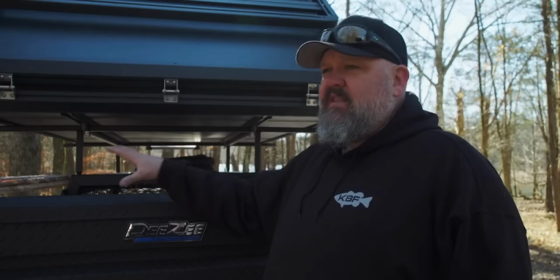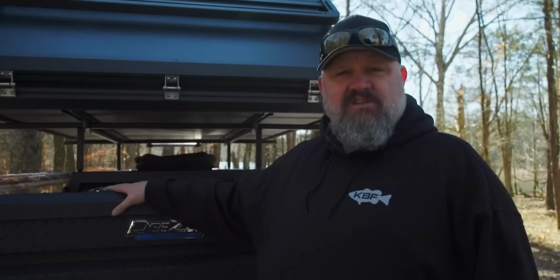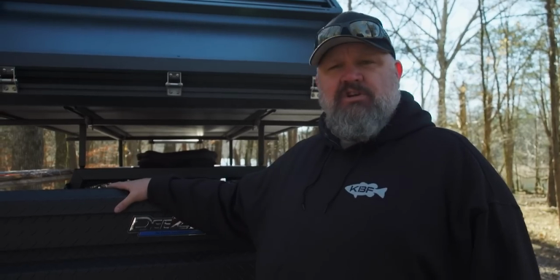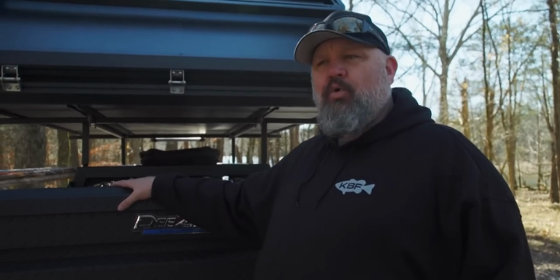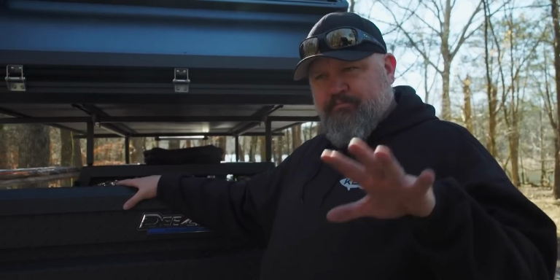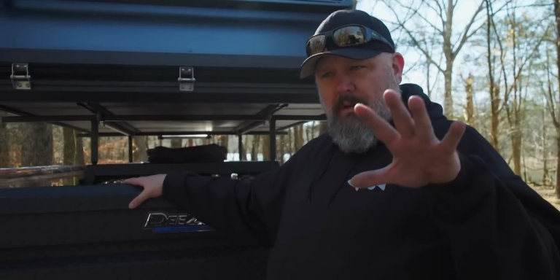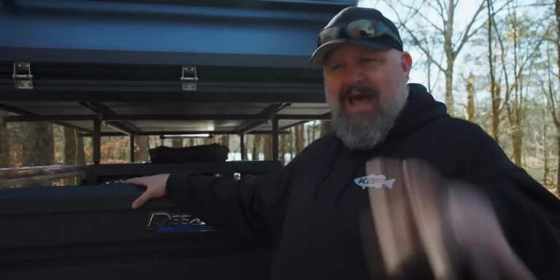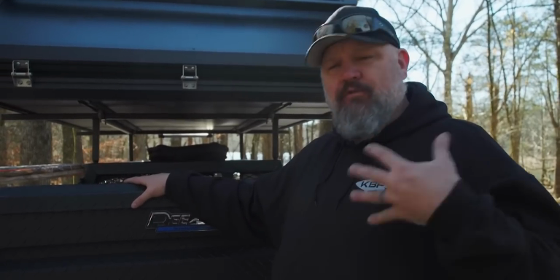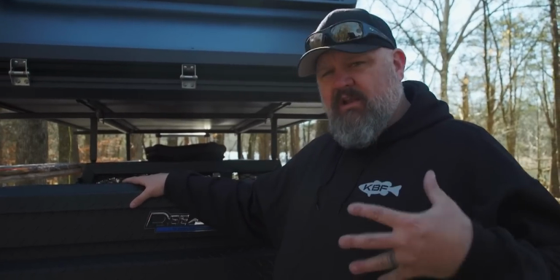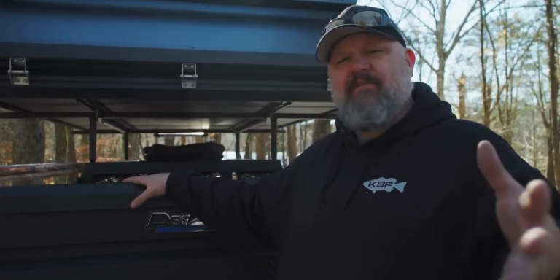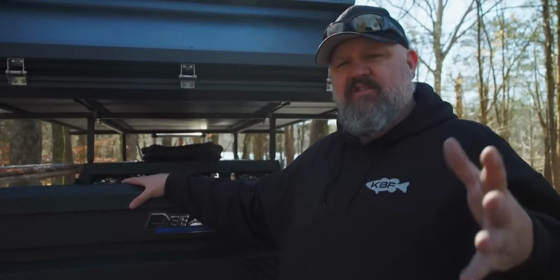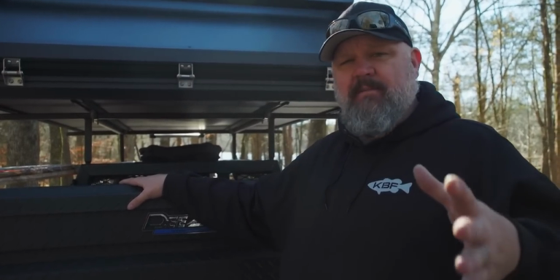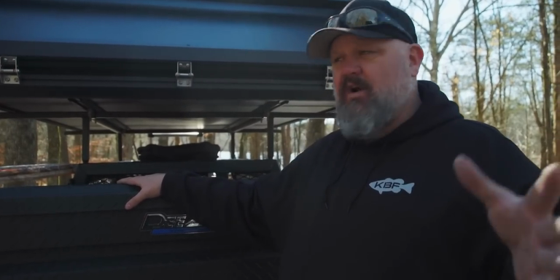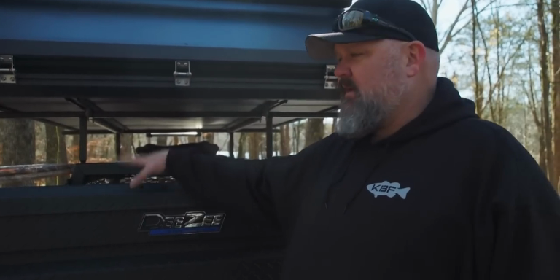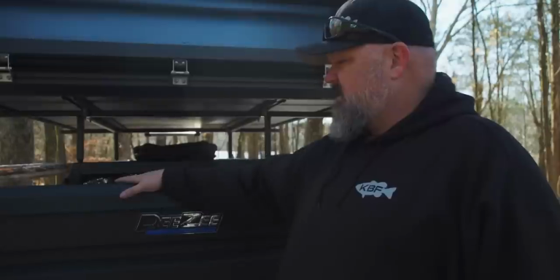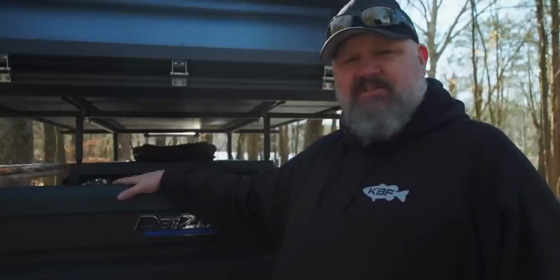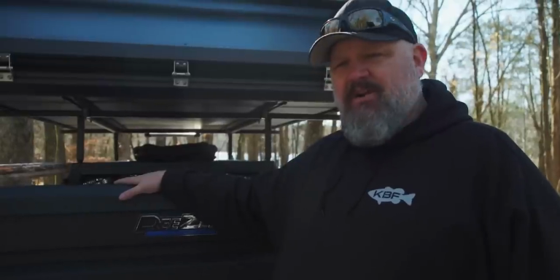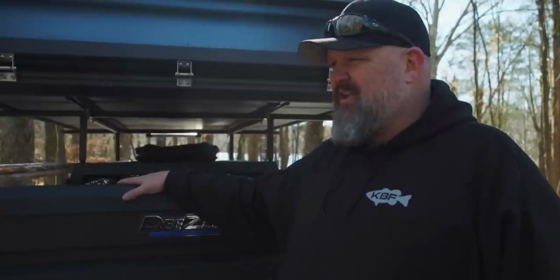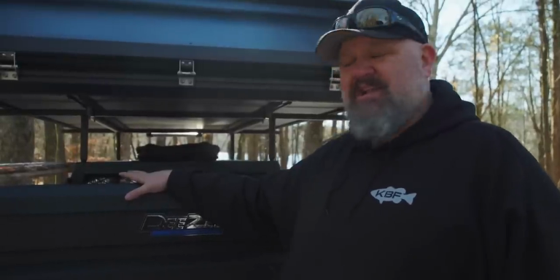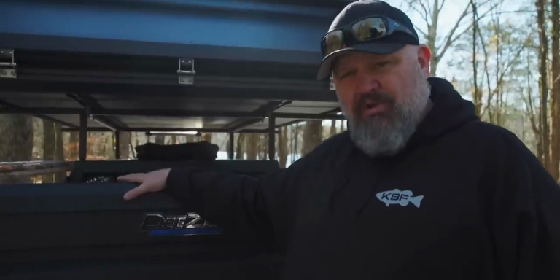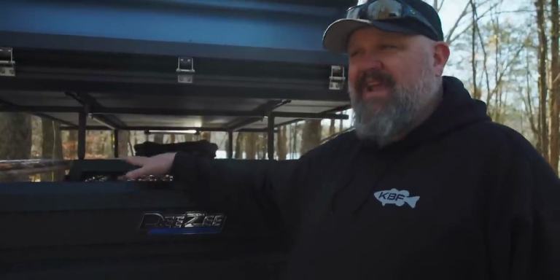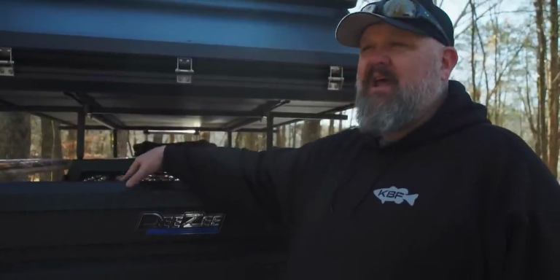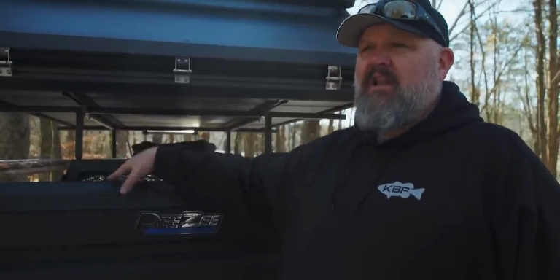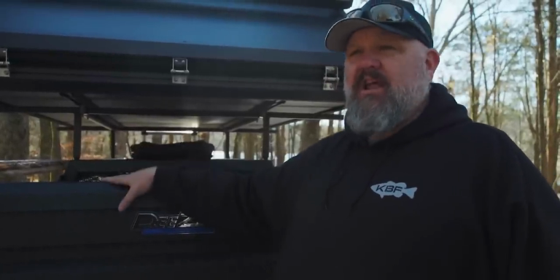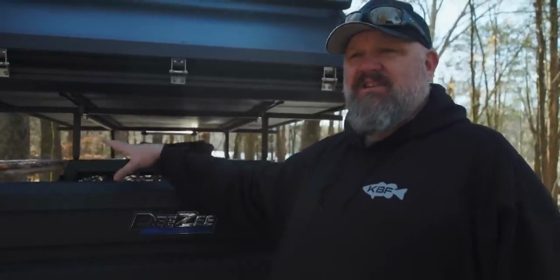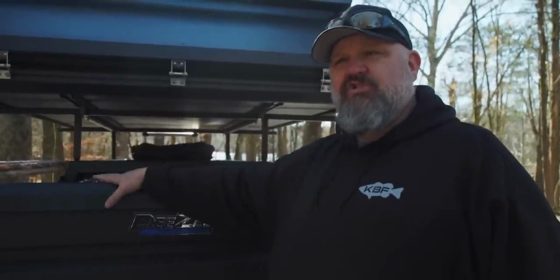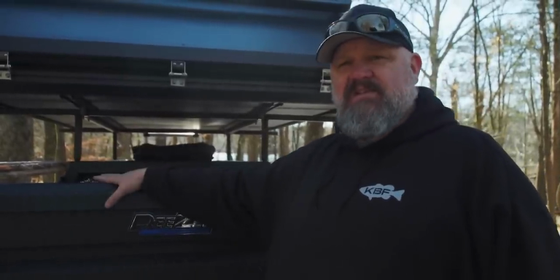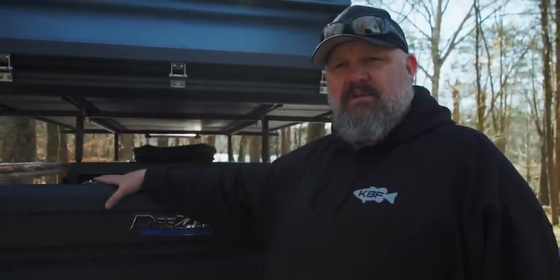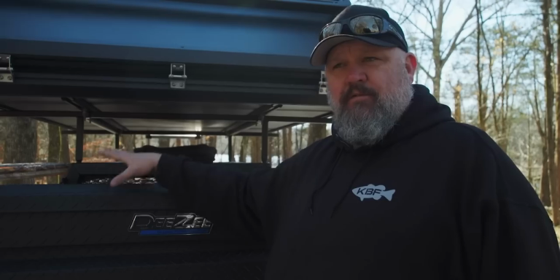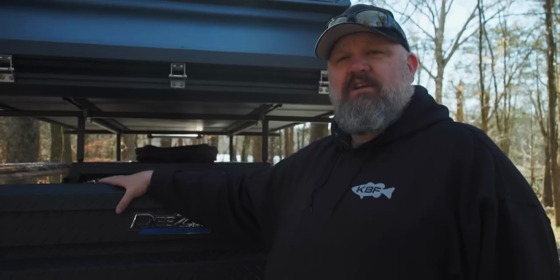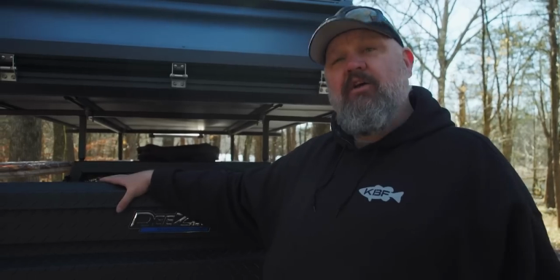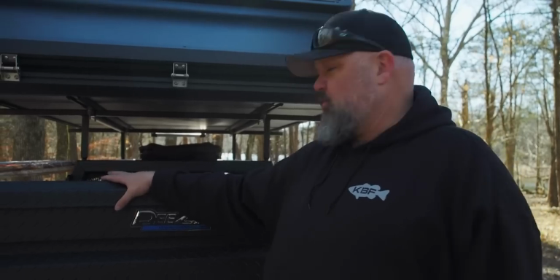This box is going to cost you a little bit more. I pay for quality and I pay for stuff that's made in America where I can. This box is made in America's heartland. It's bulletproof, and I'll look at it like it's an insurance policy for protecting all of my other valuable gear.